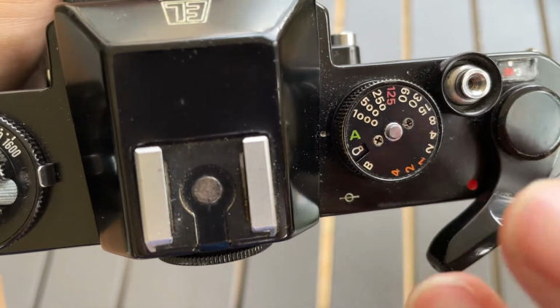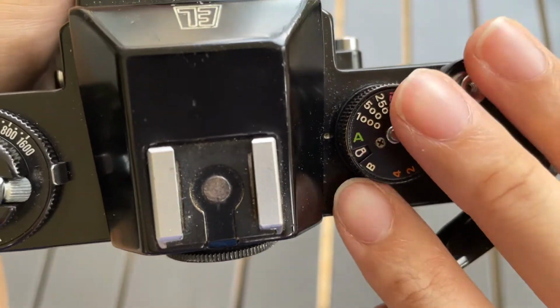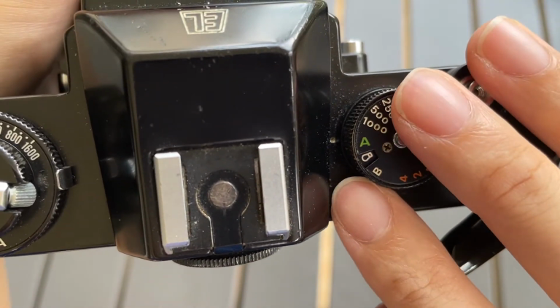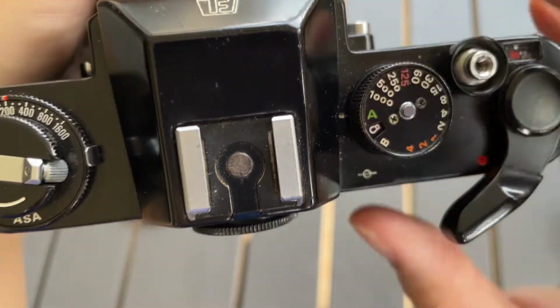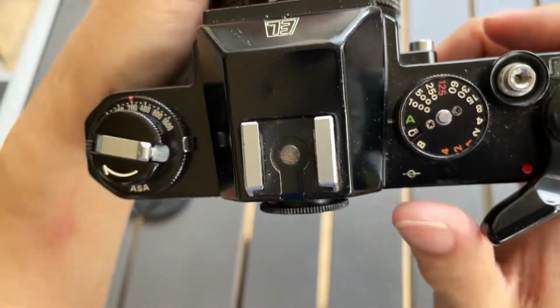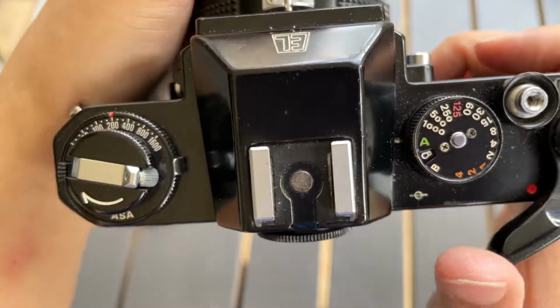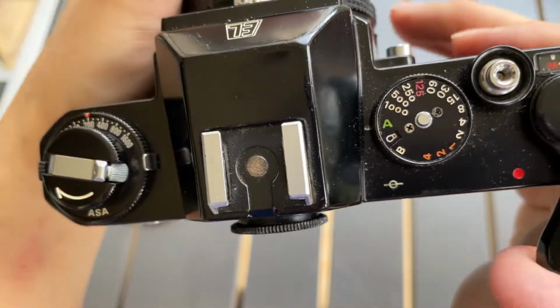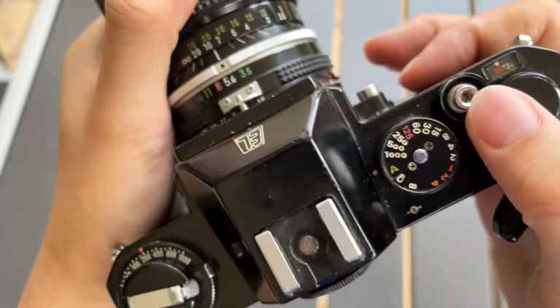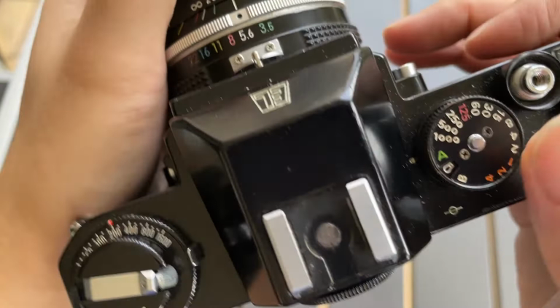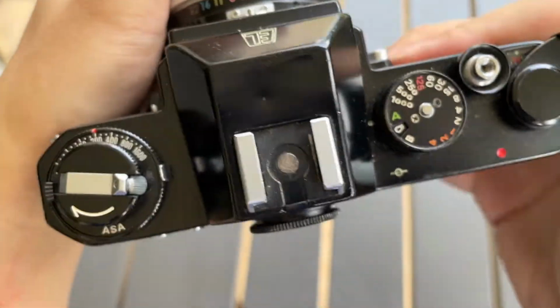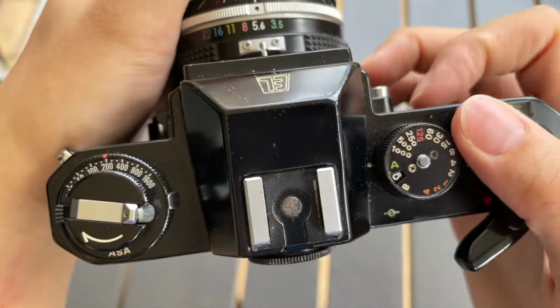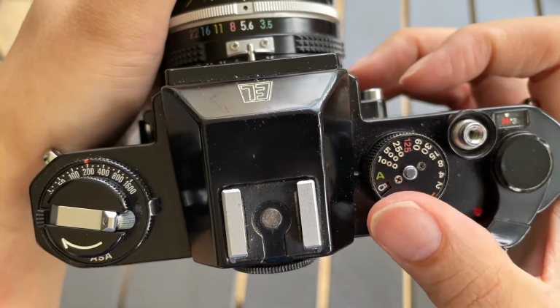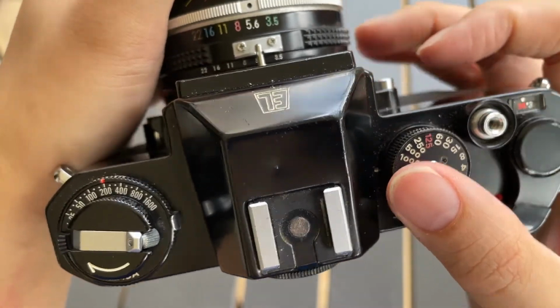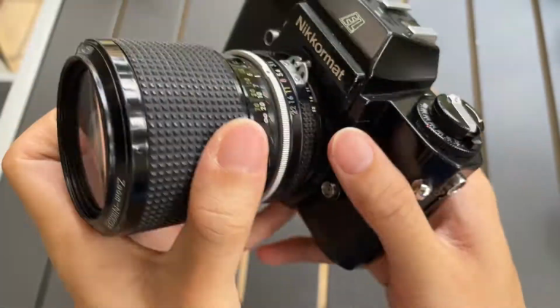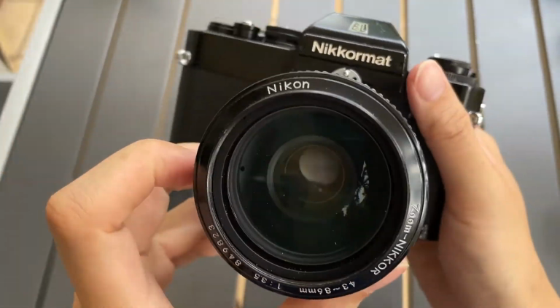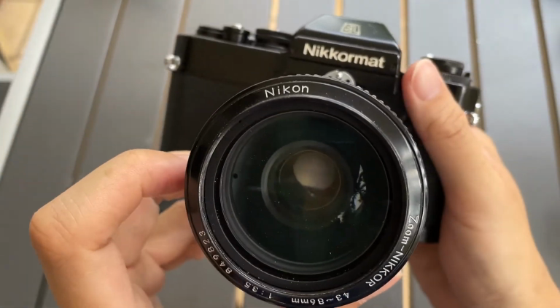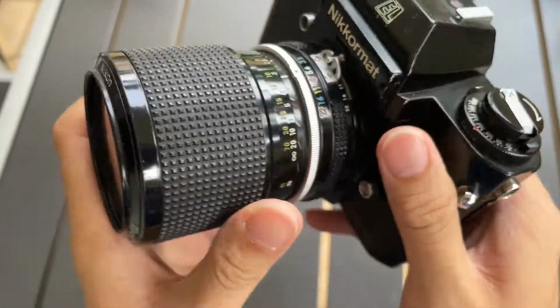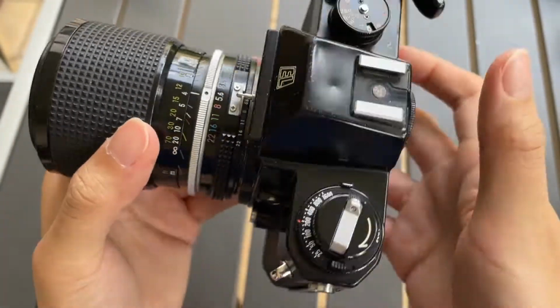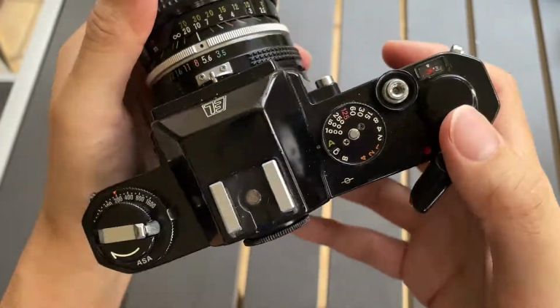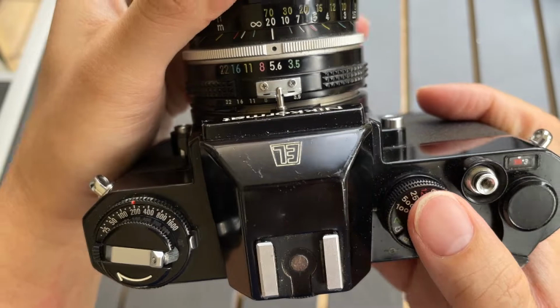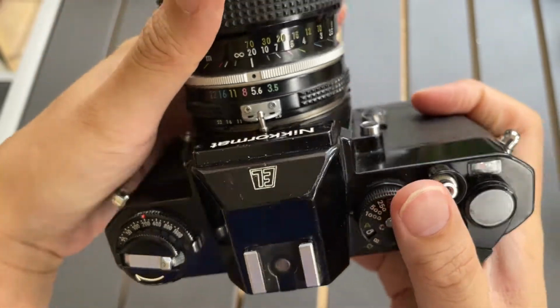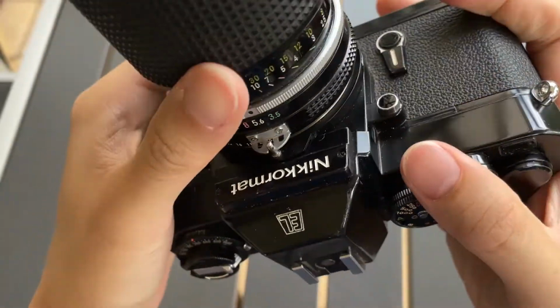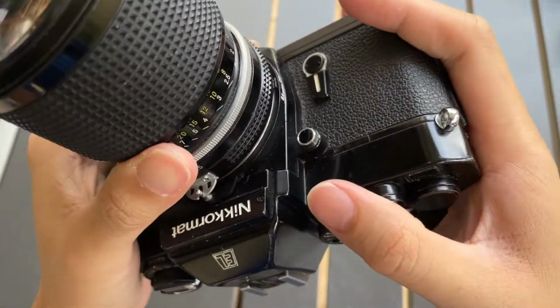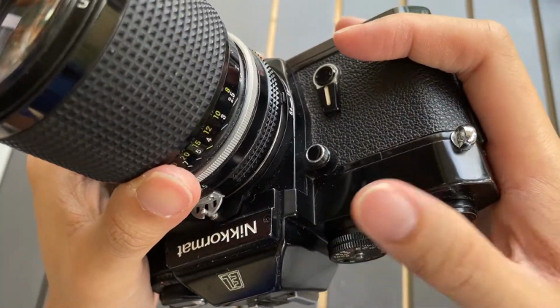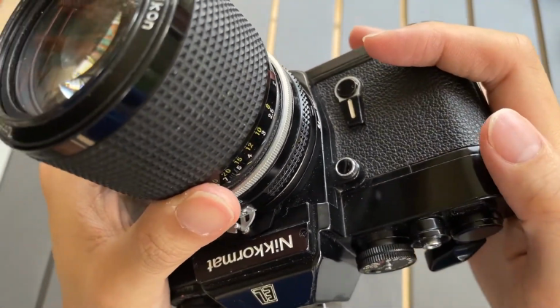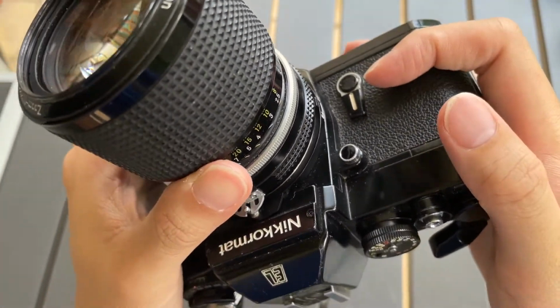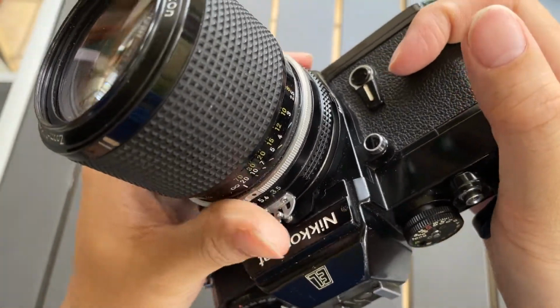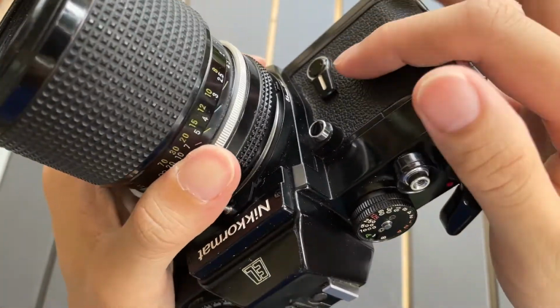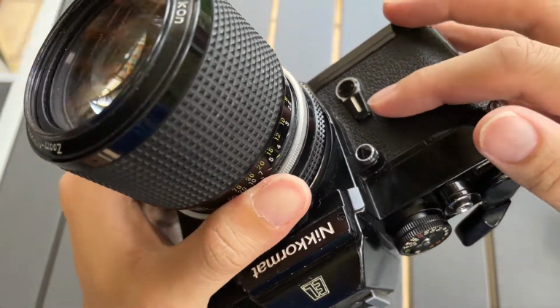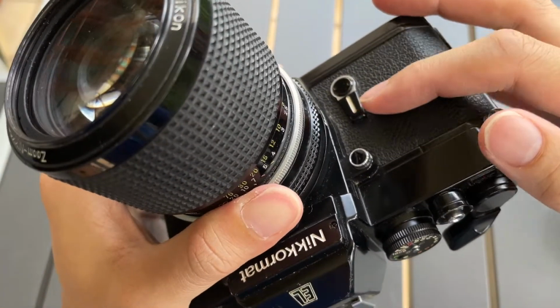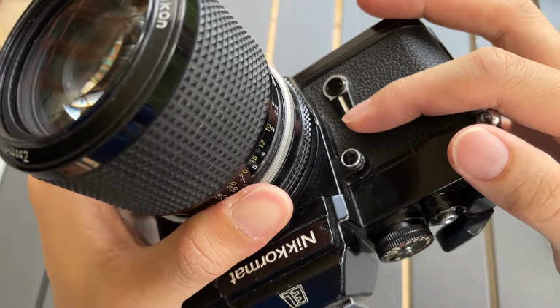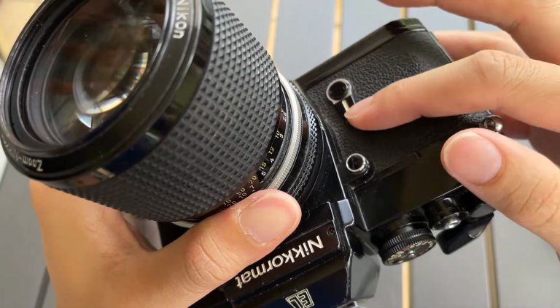Since you've made sure of this already, we can proceed to the content of the video. So in order to activate the exposure lock, you need to press this down.